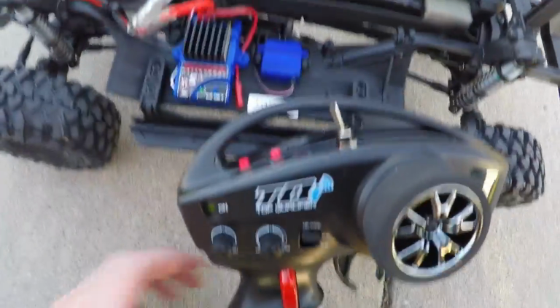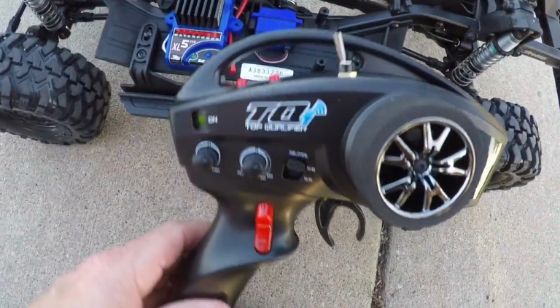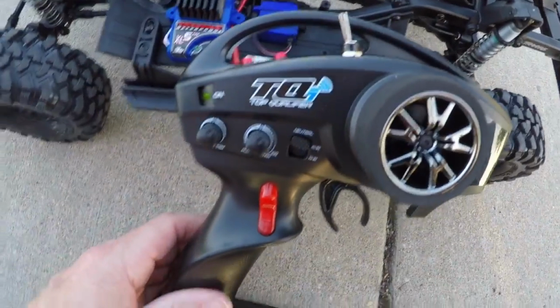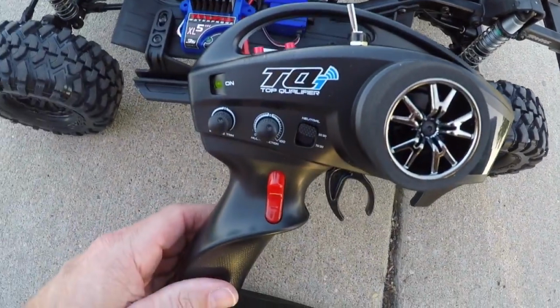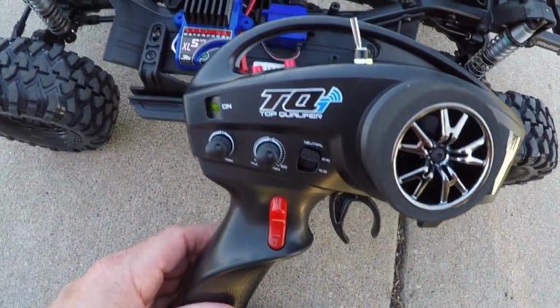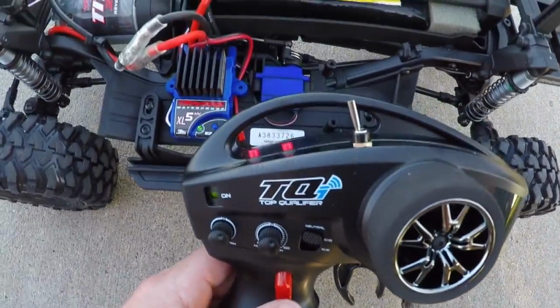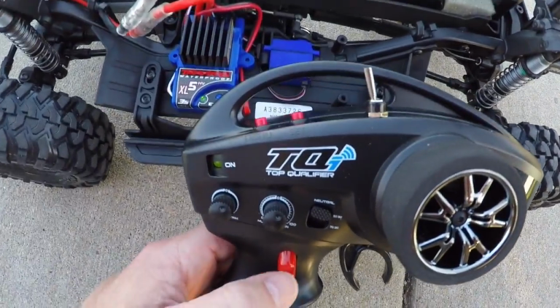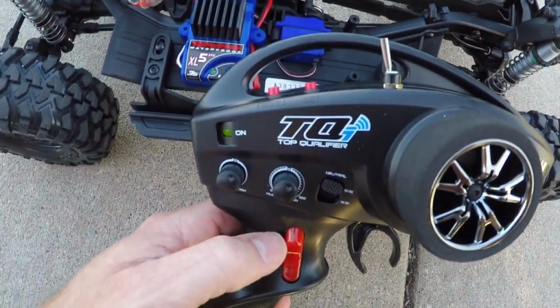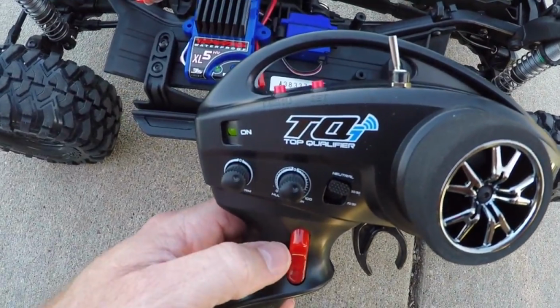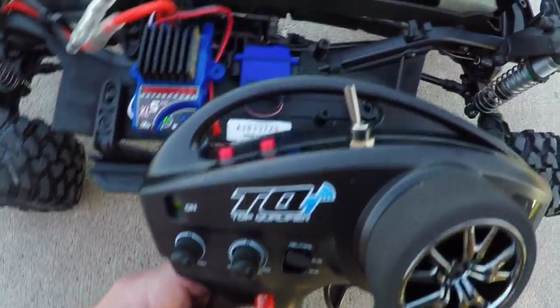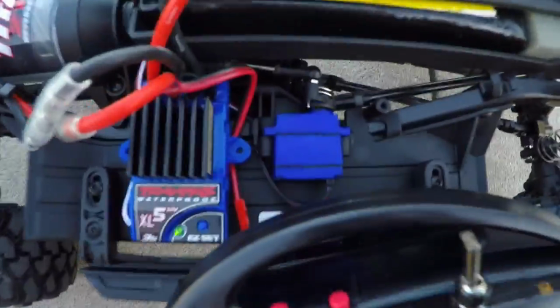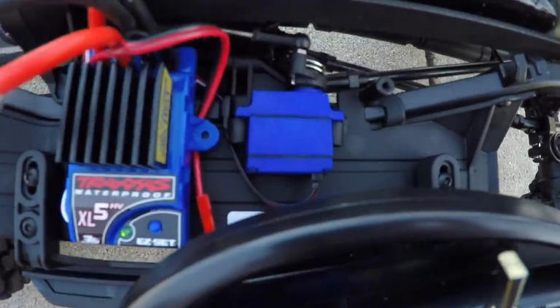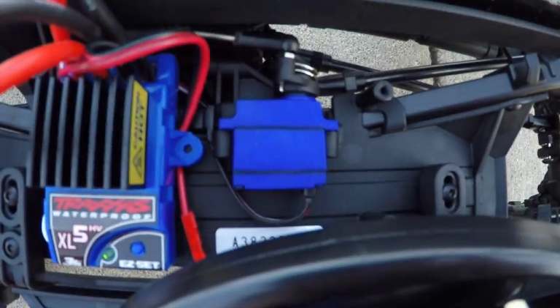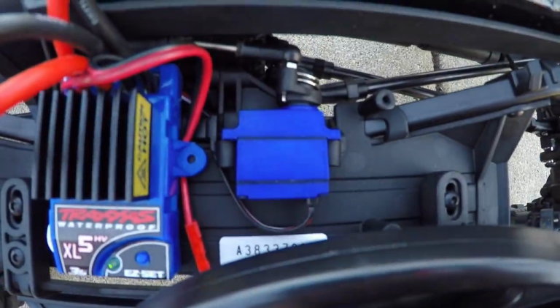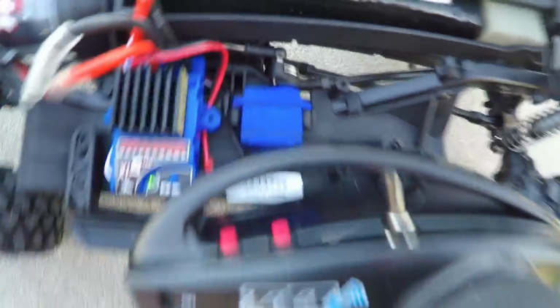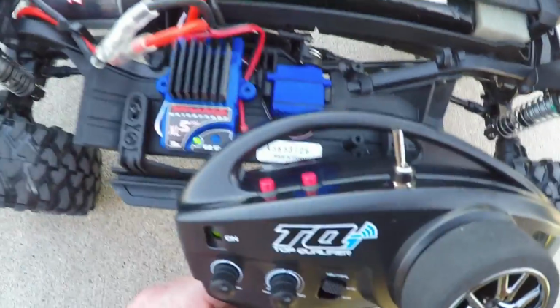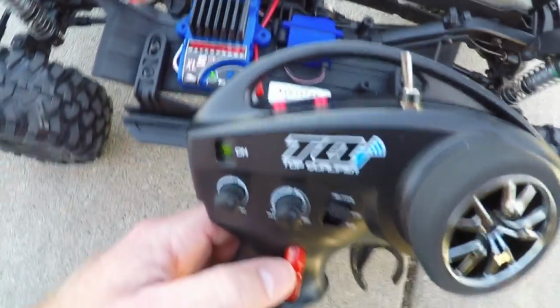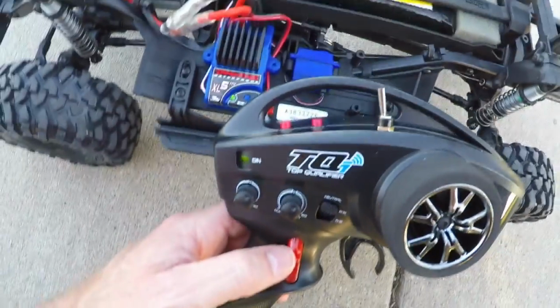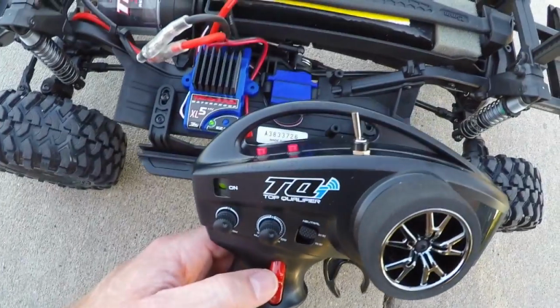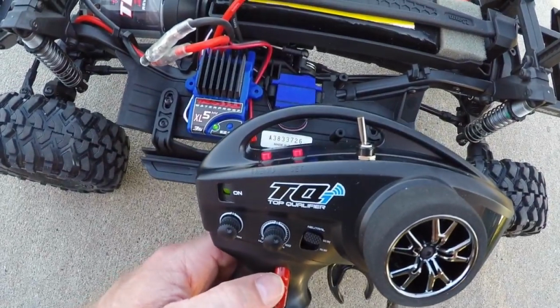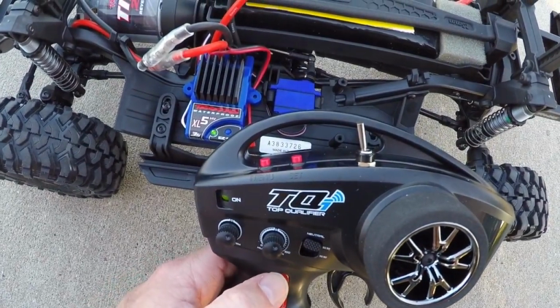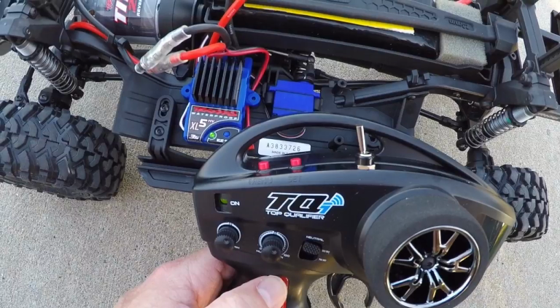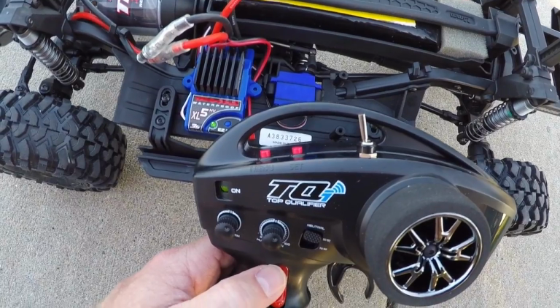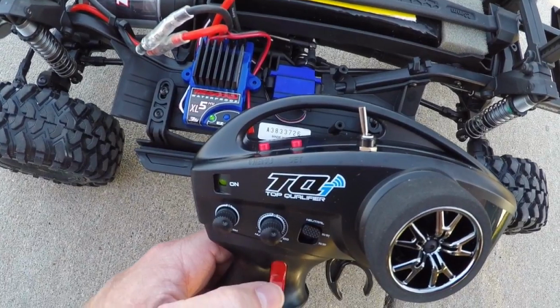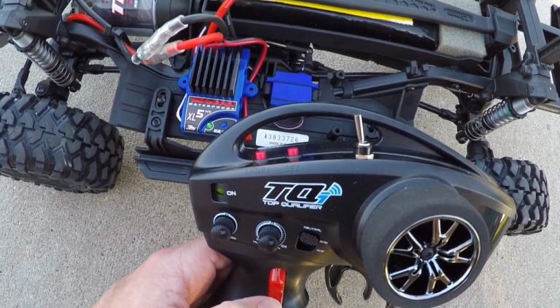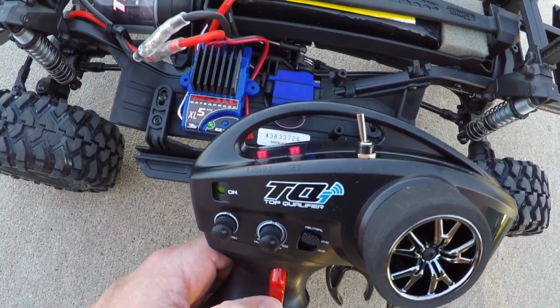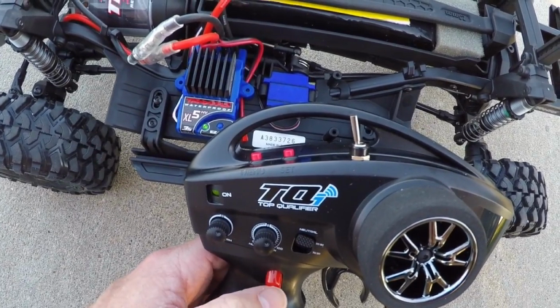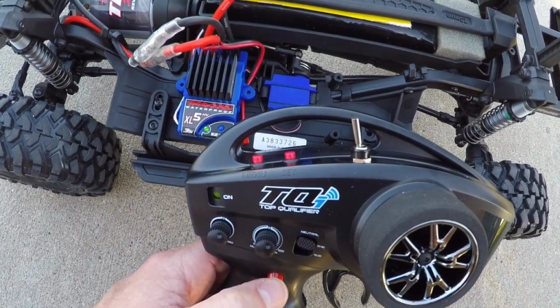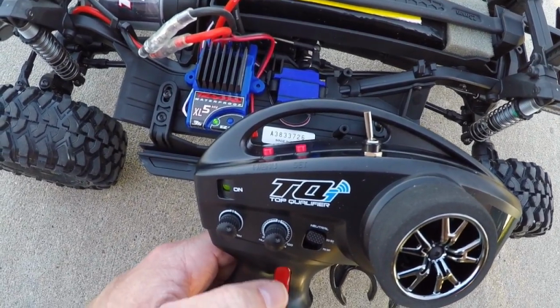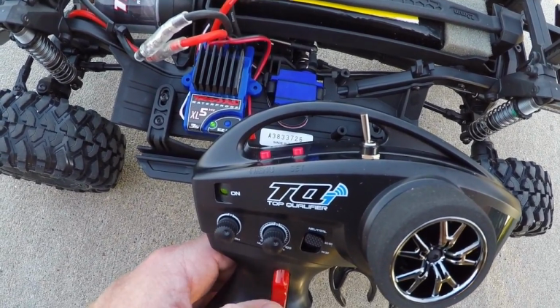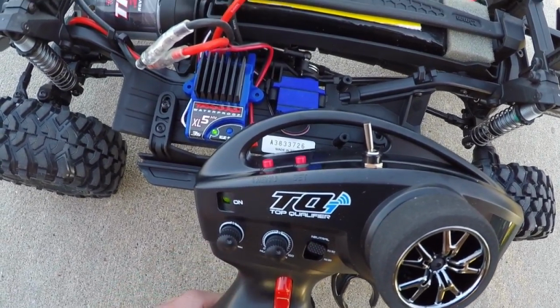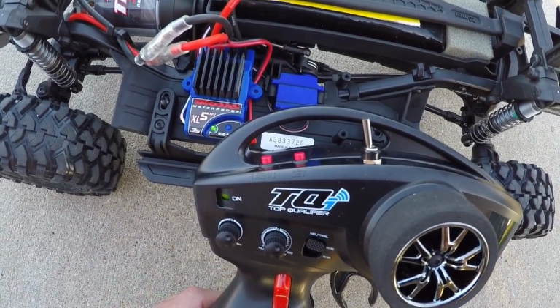Here's something else I like — you can change your transmission from low to high right from the transmitter. Here's your servo to change the transmission, so when you move this toggle, that's how you change it from low to high, right from the transmitter.